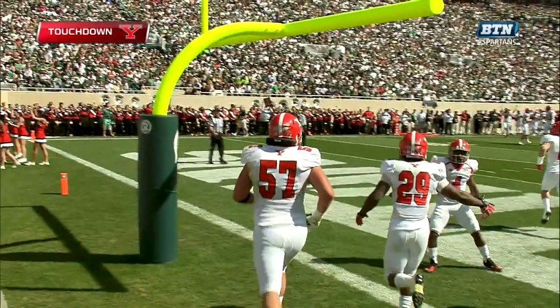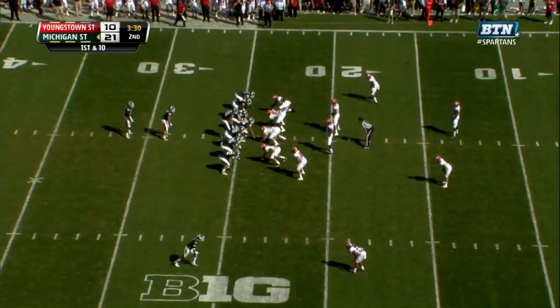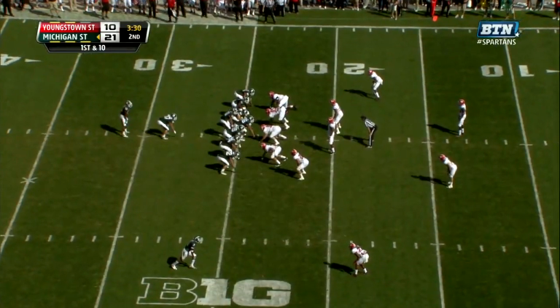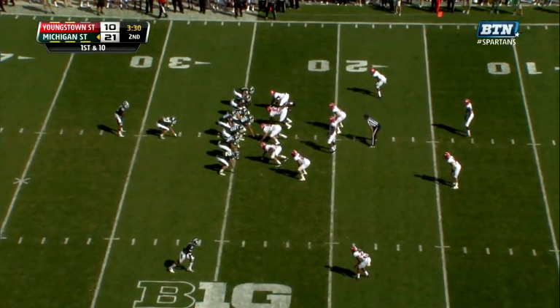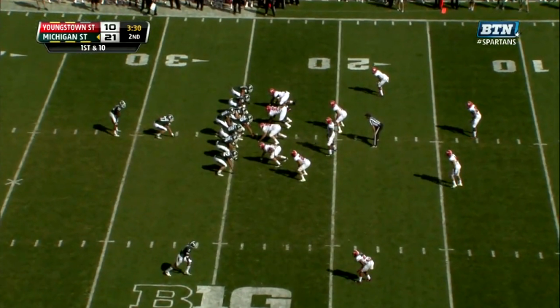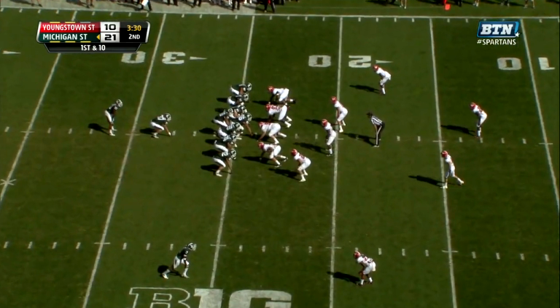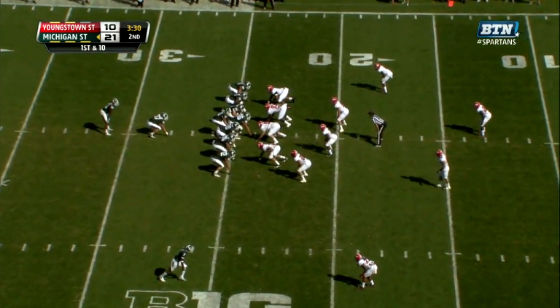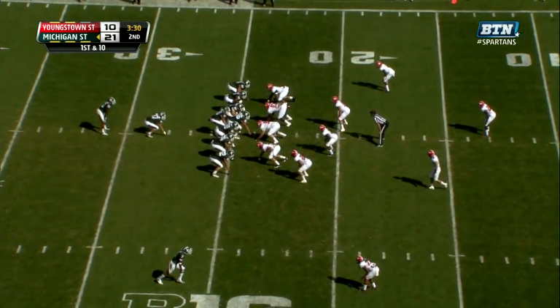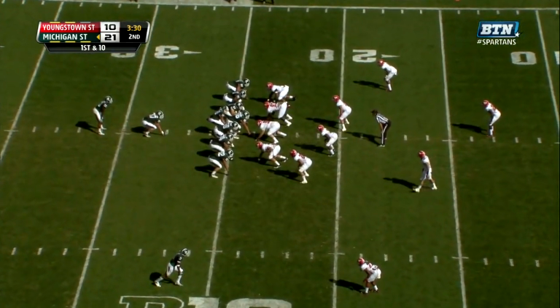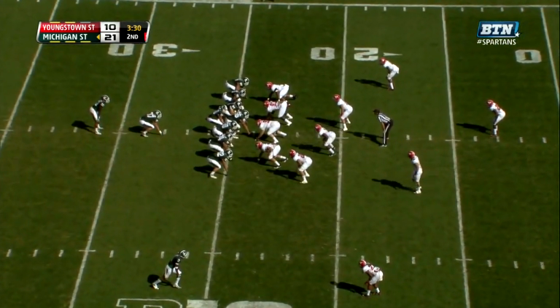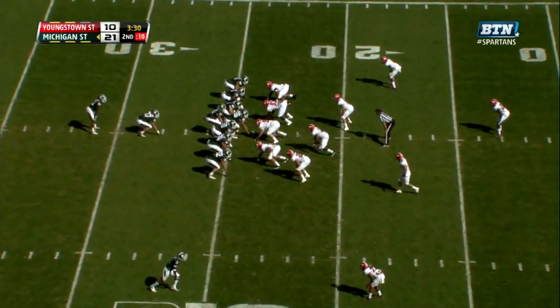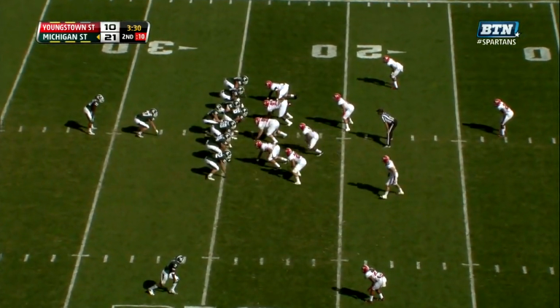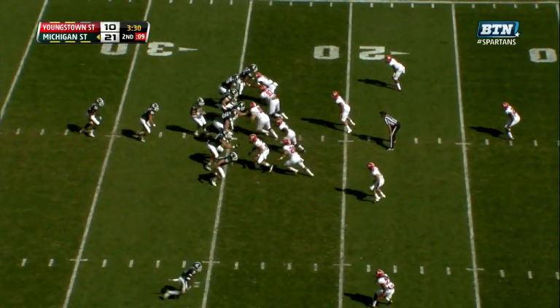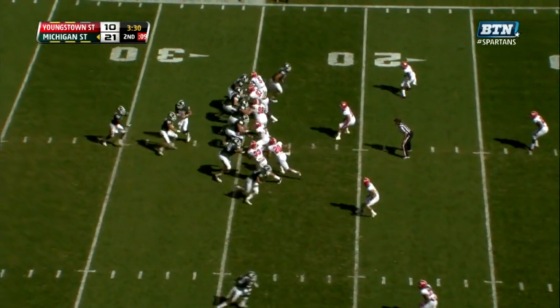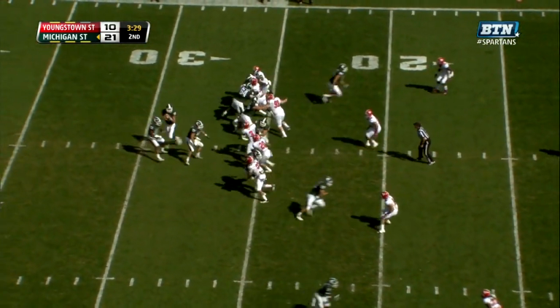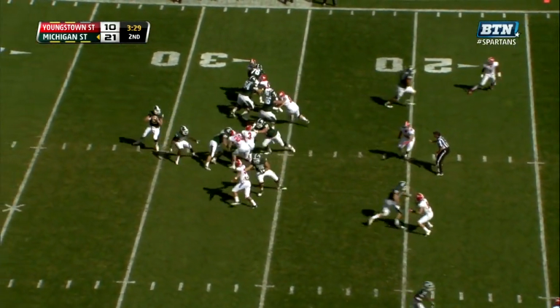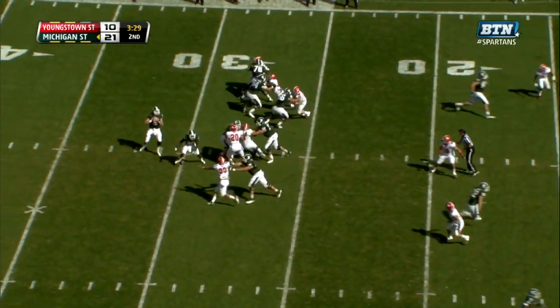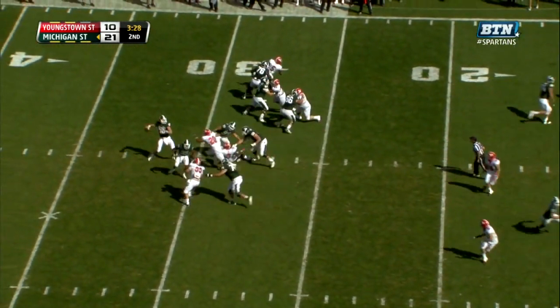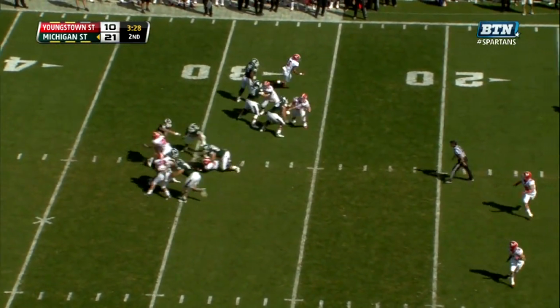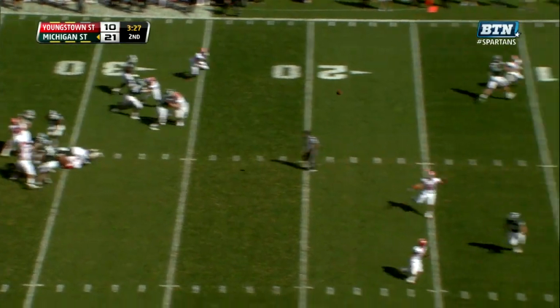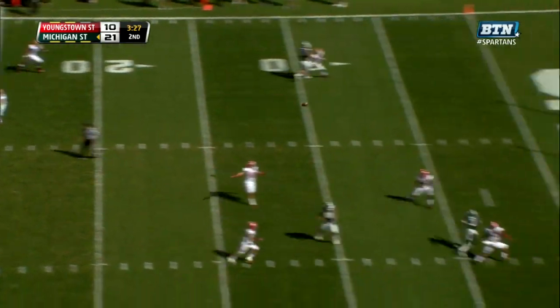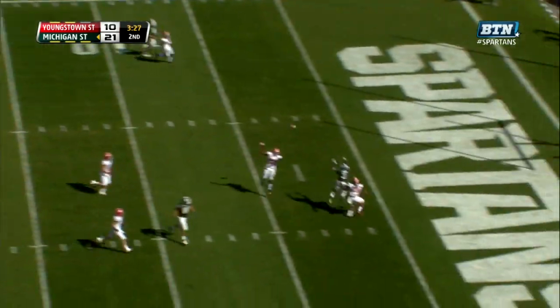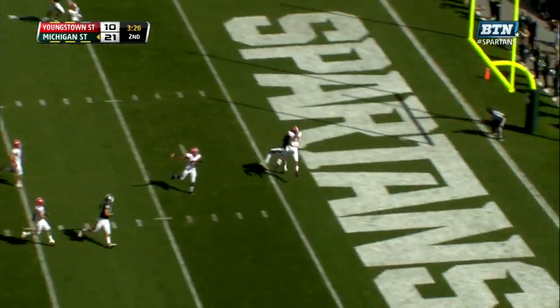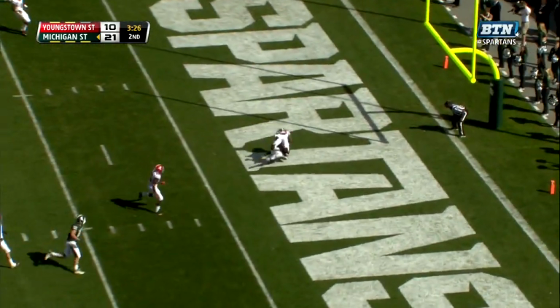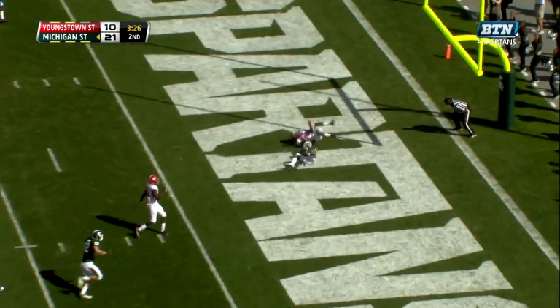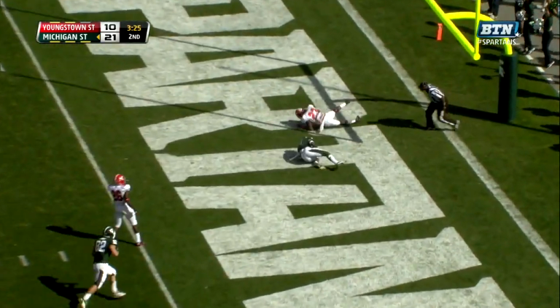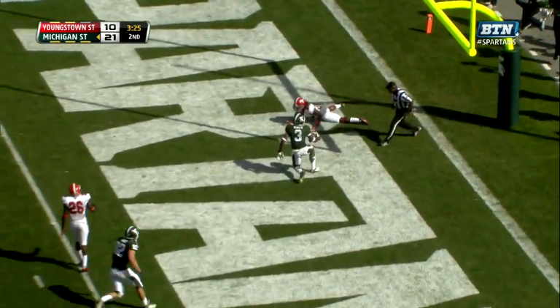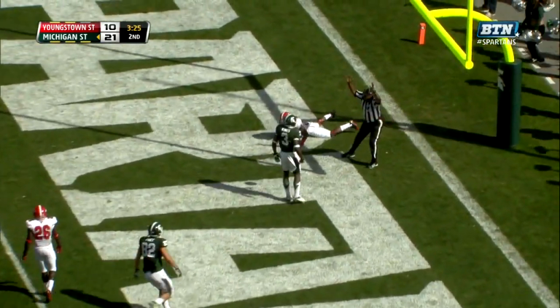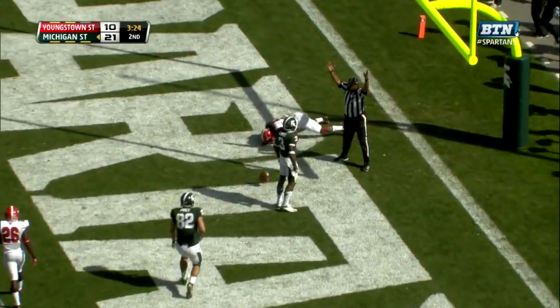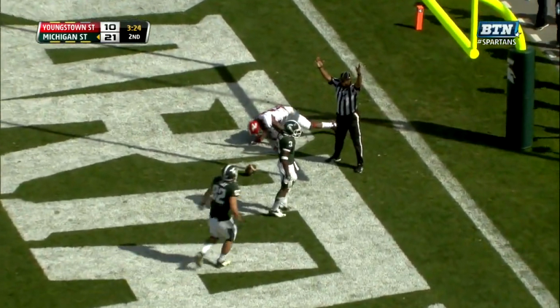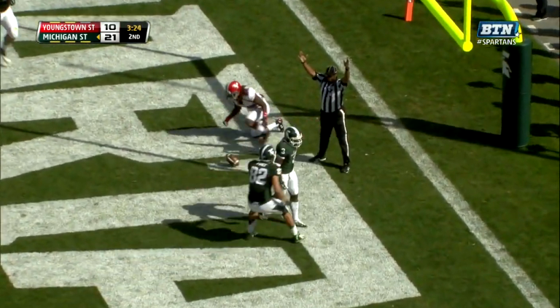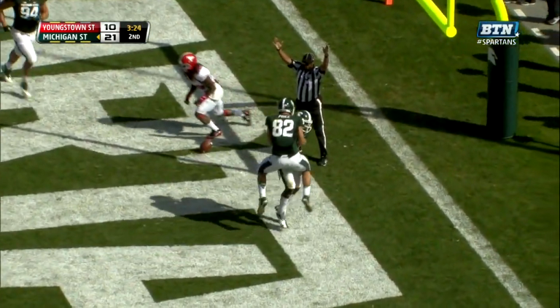30 left on the Youngstown State 24 yard line. The fake draw to Jeremy Langford going across the middle. McGarrett Kings. Touchdown Spartans.